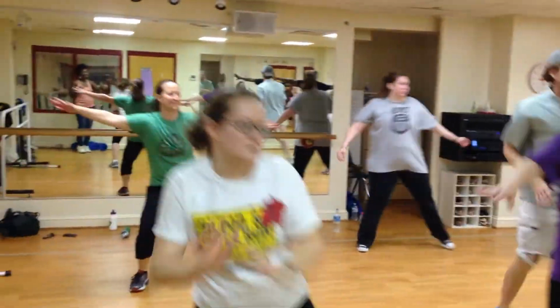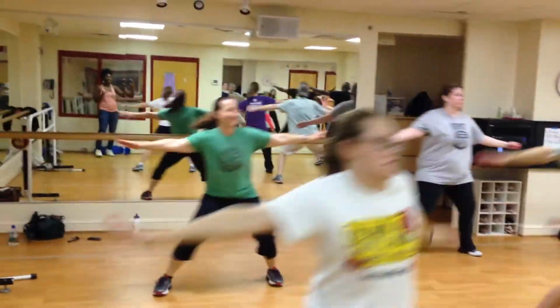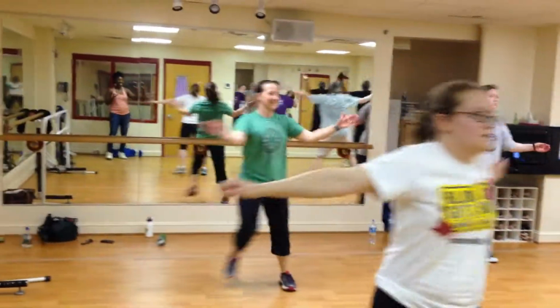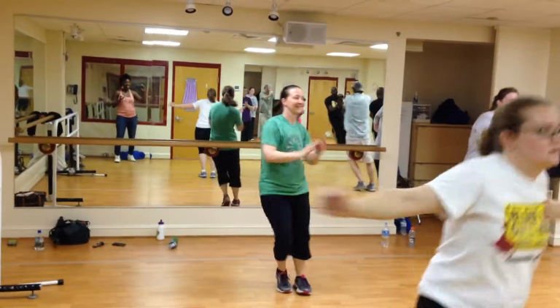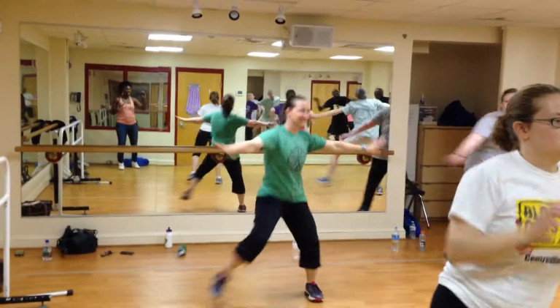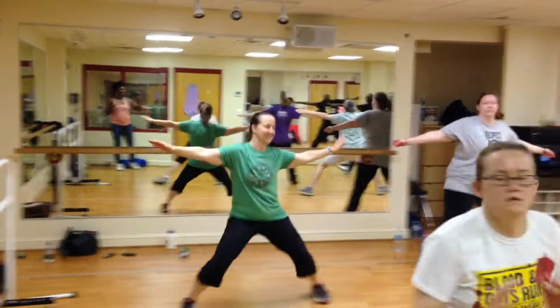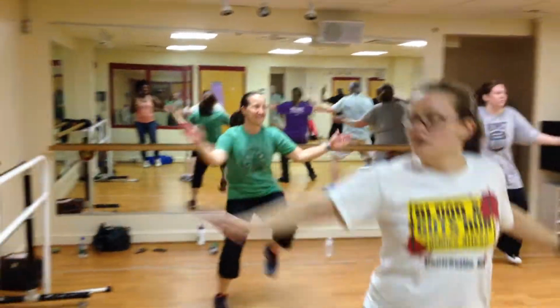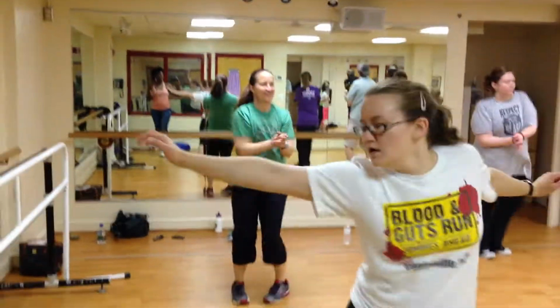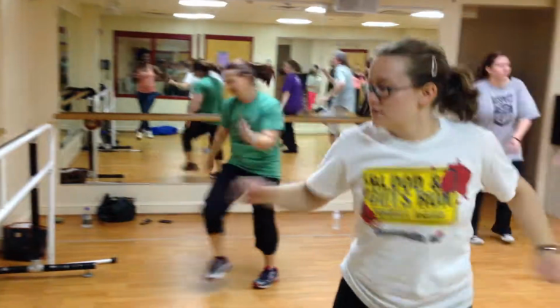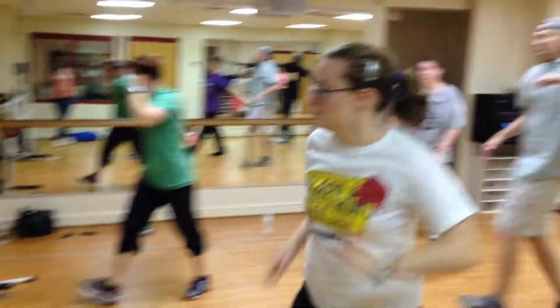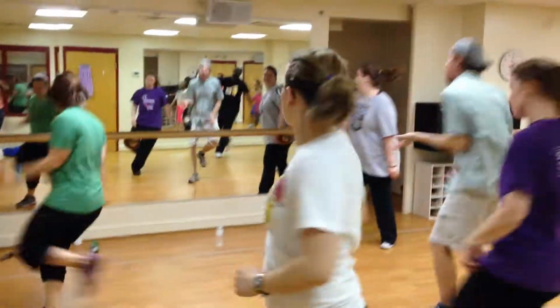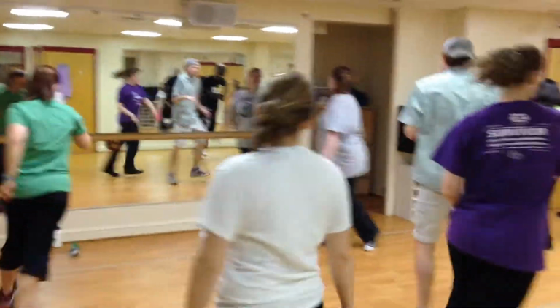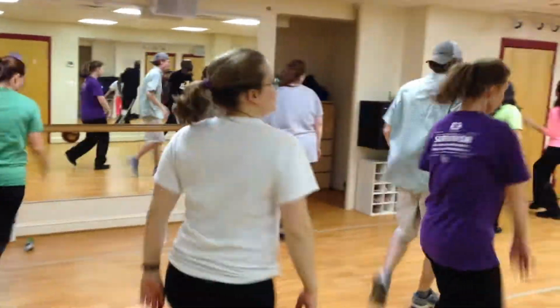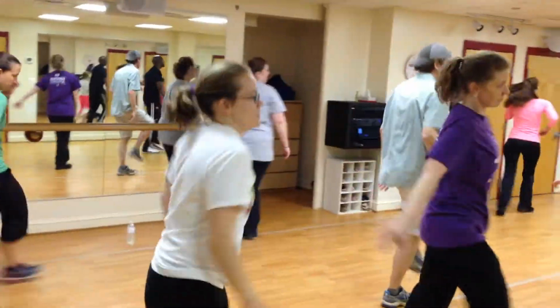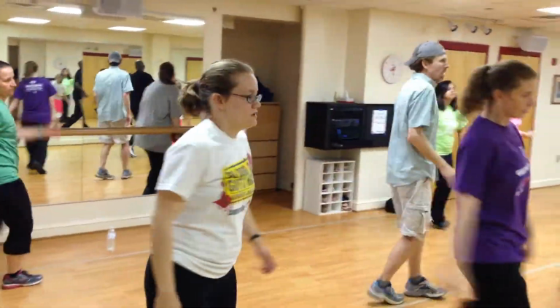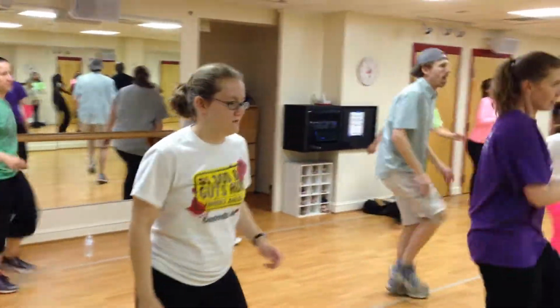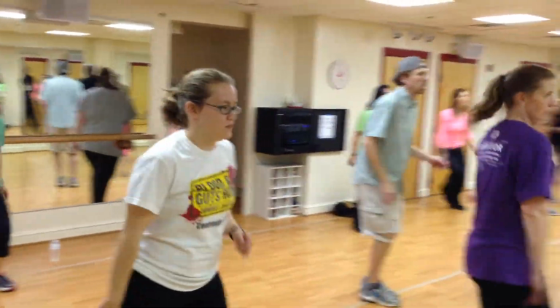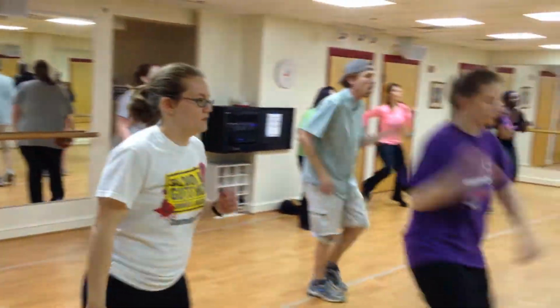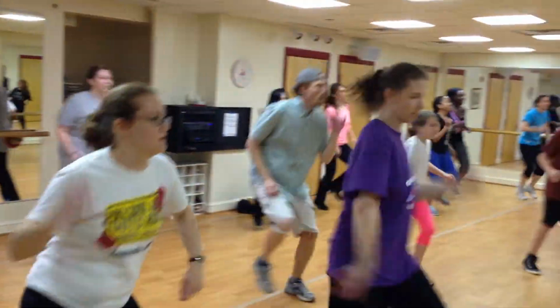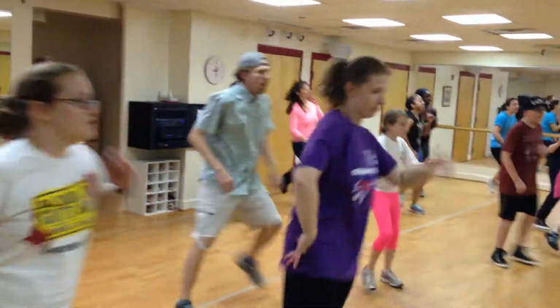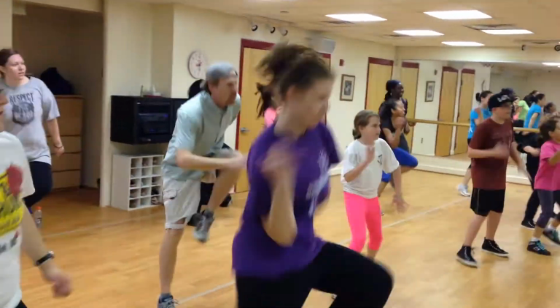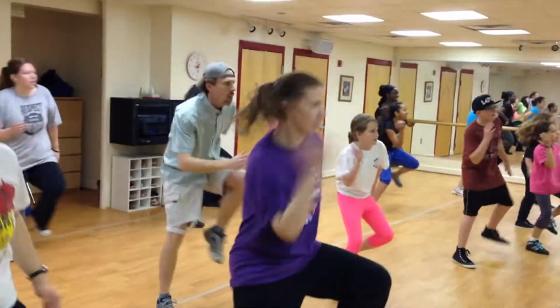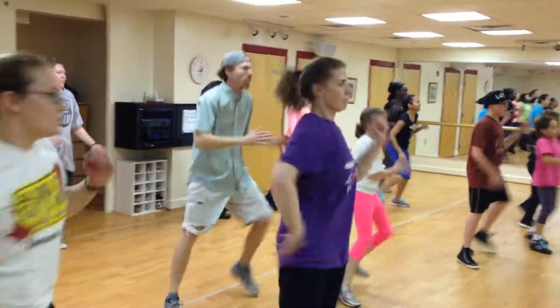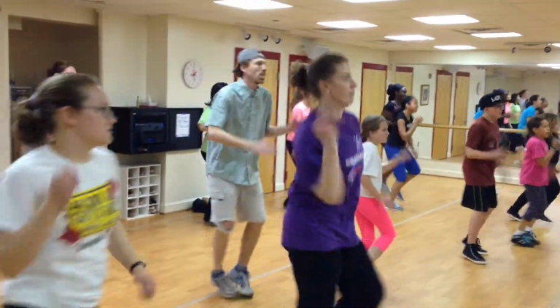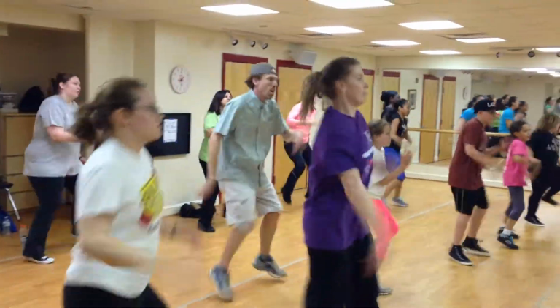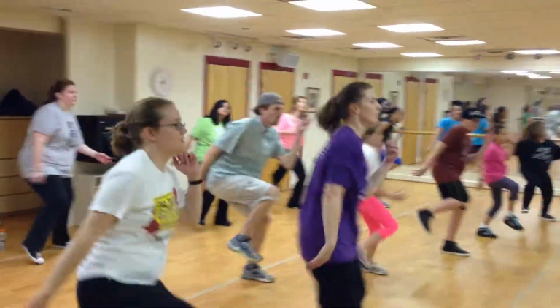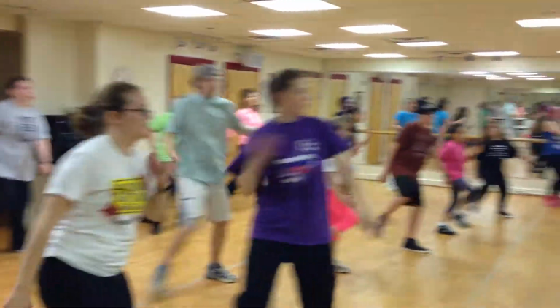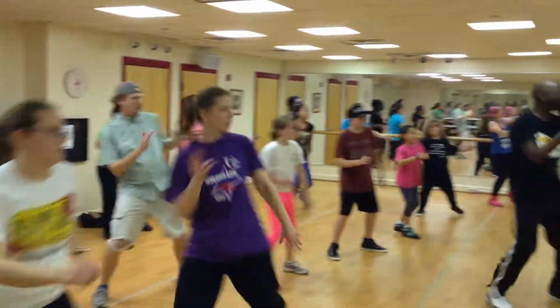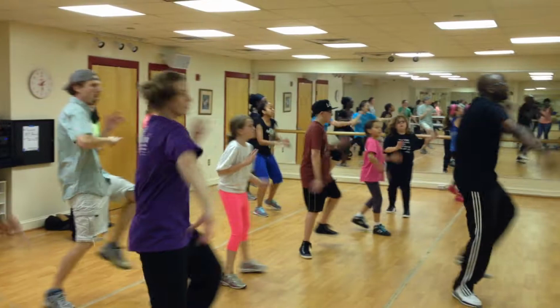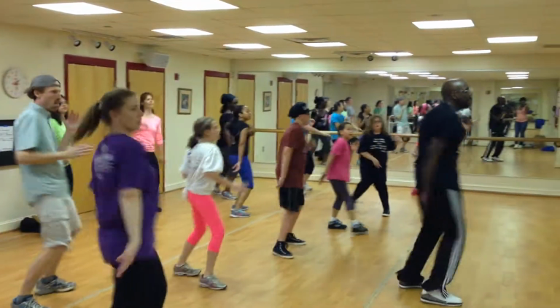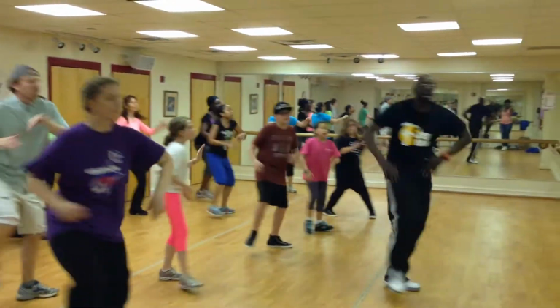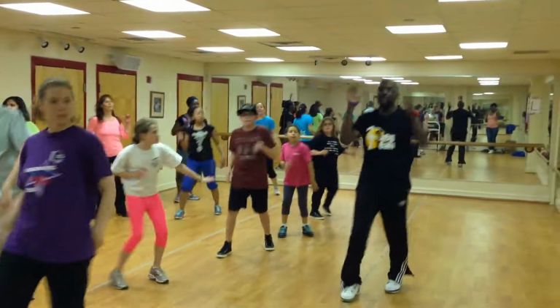Stretch, stretch. One, two, three. Here we go — one, two, three. One, two, three. Back, two, three.